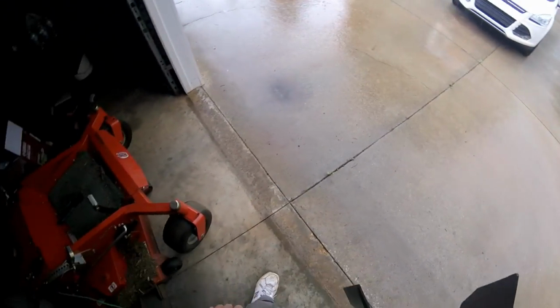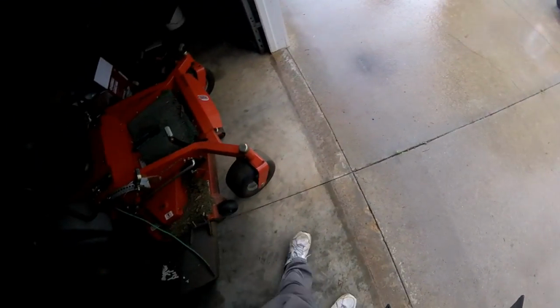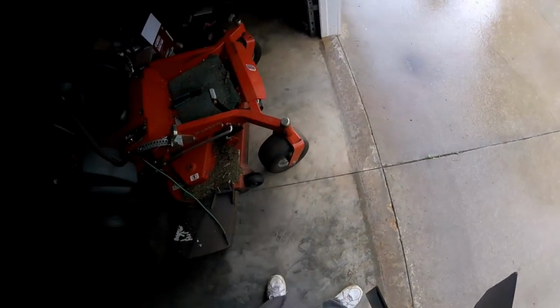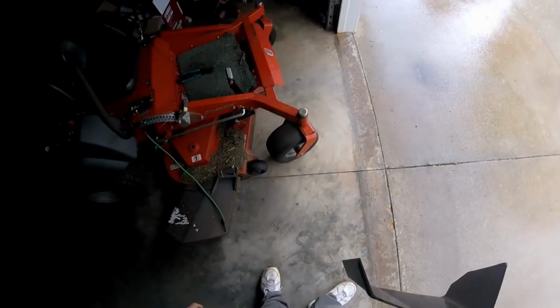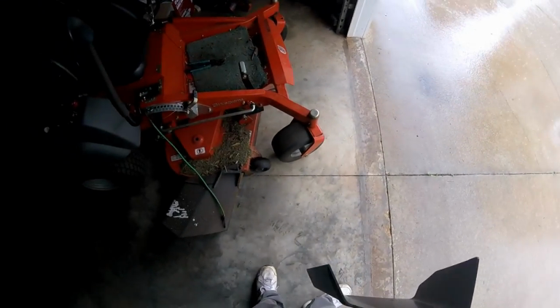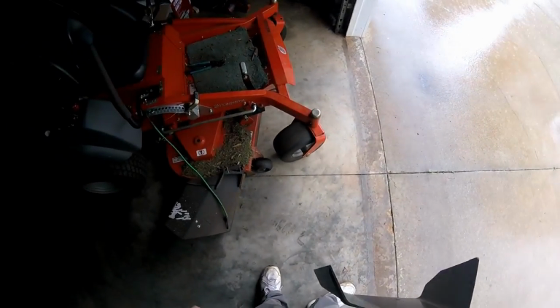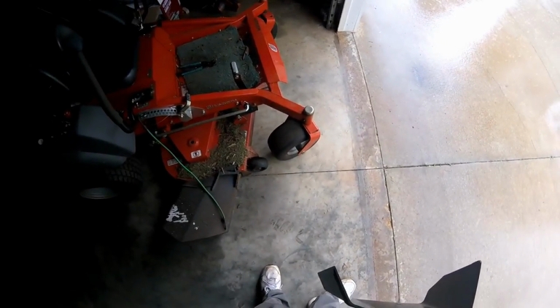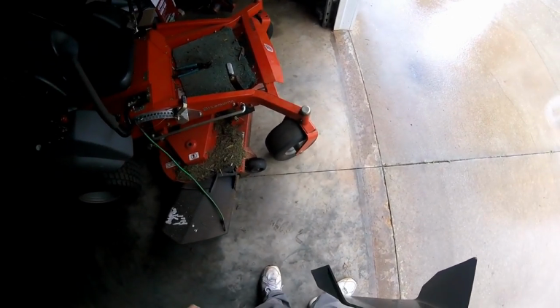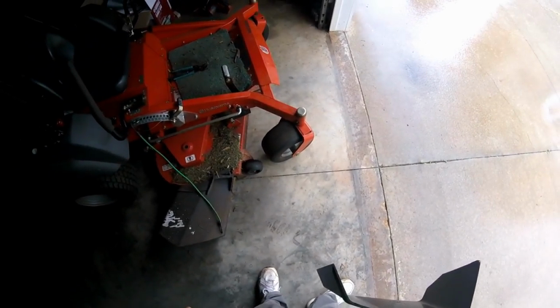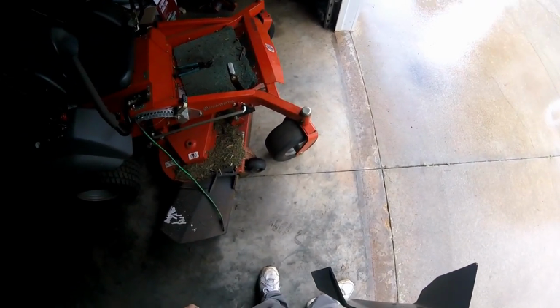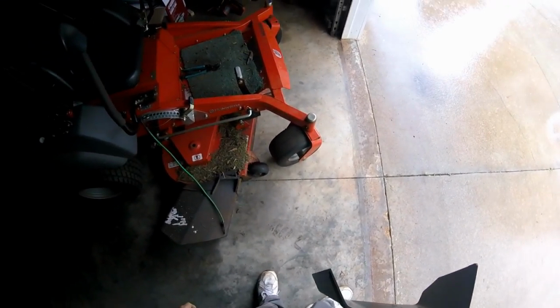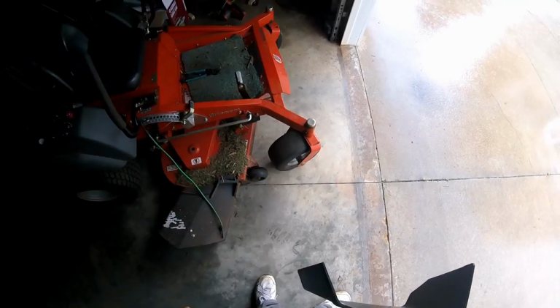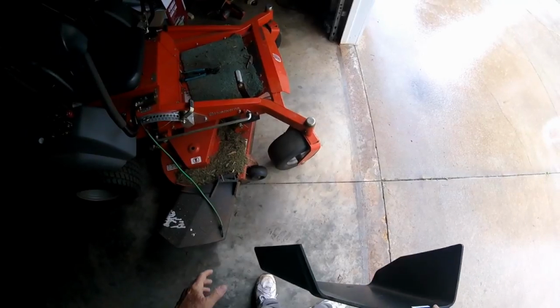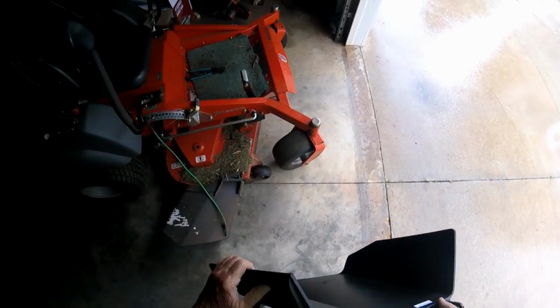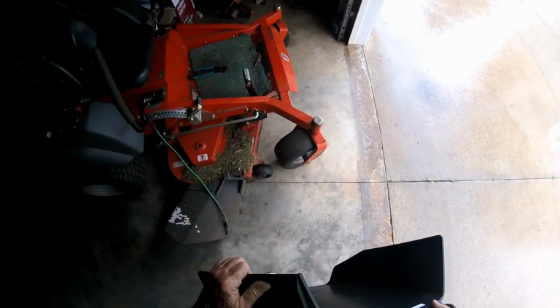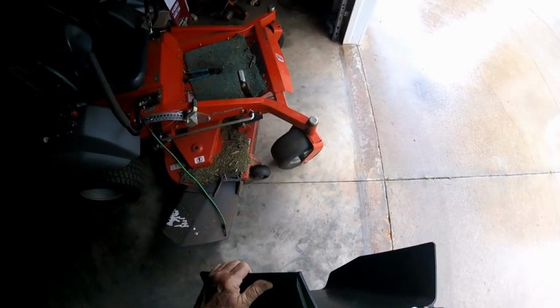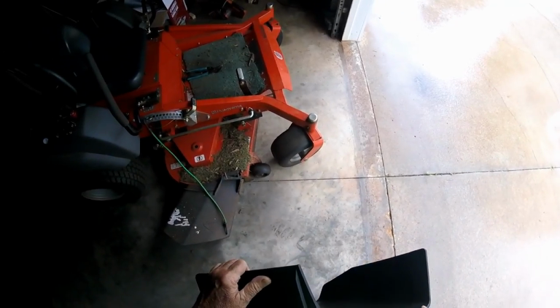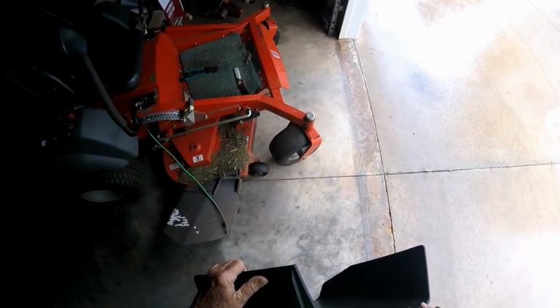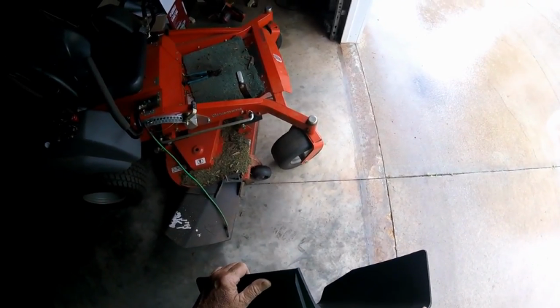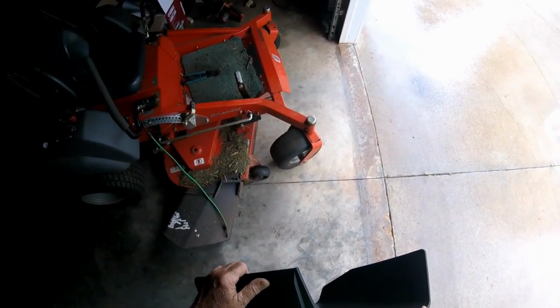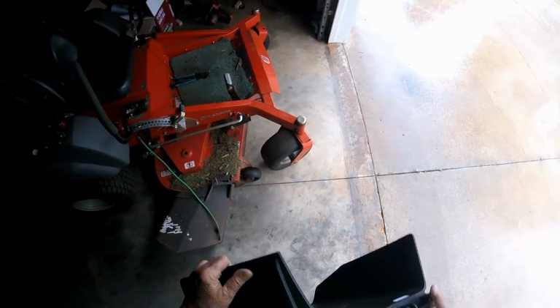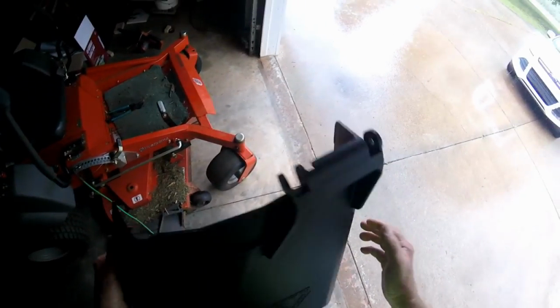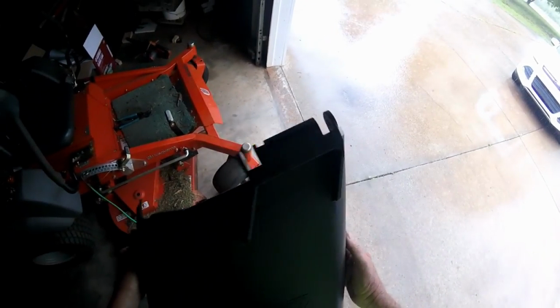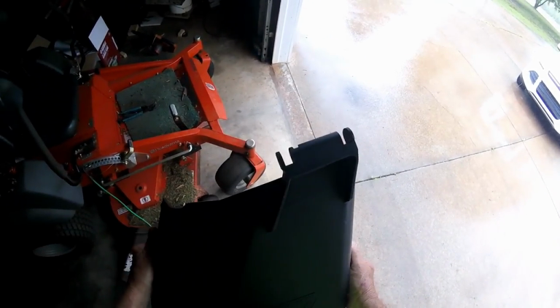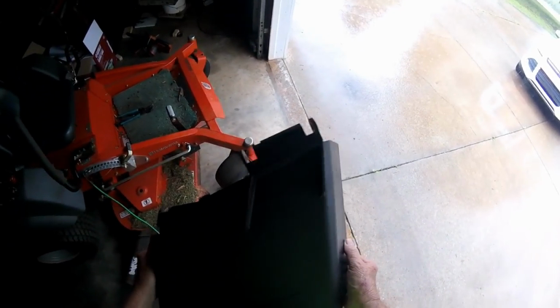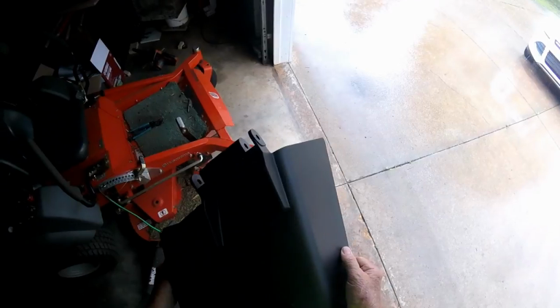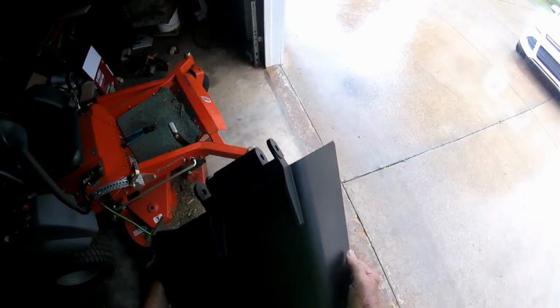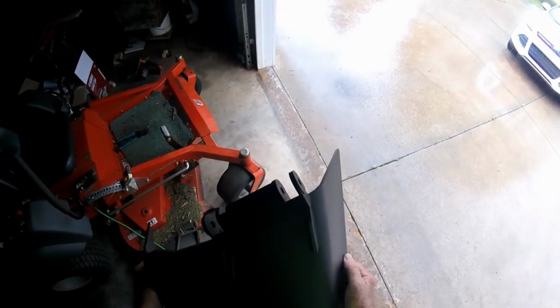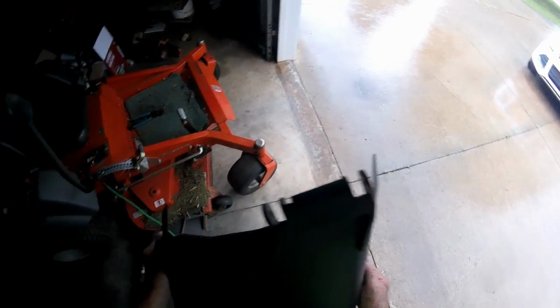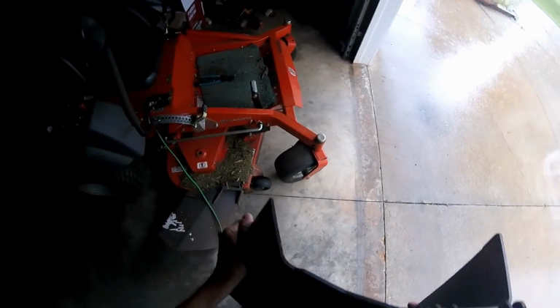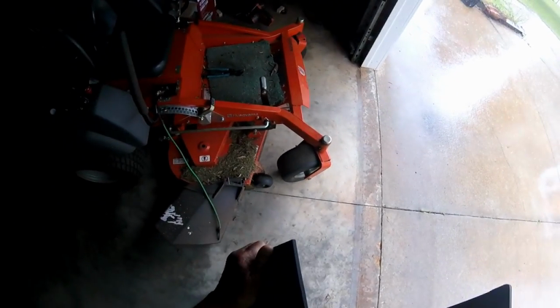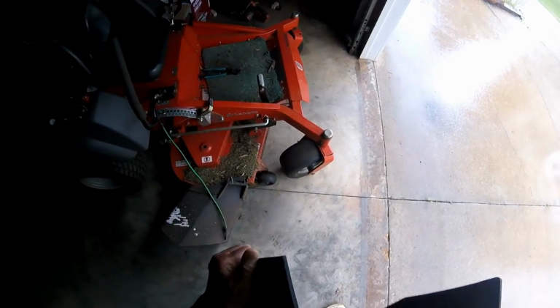I had my old one welded together but it didn't hold. I bang it and bump it so hard when I'm going around trees and stumps. But it probably won't take me long to break this brand new one either.